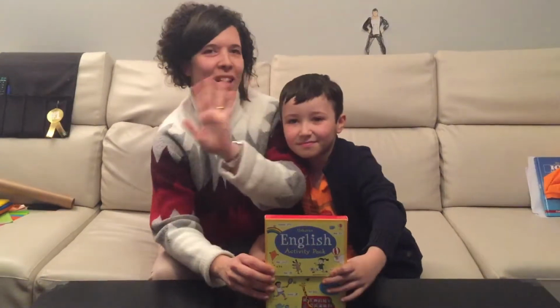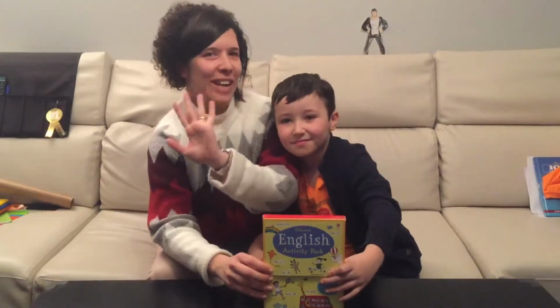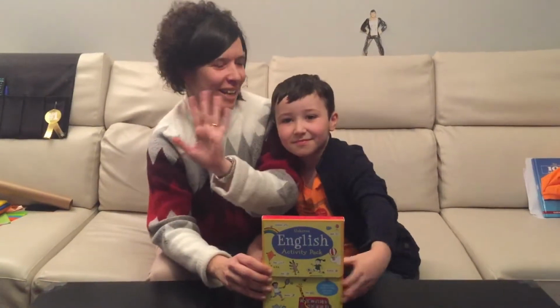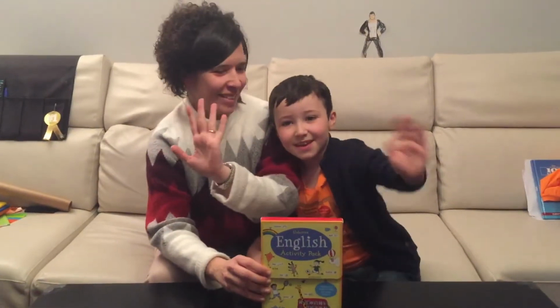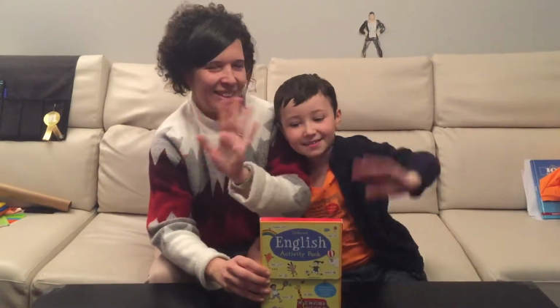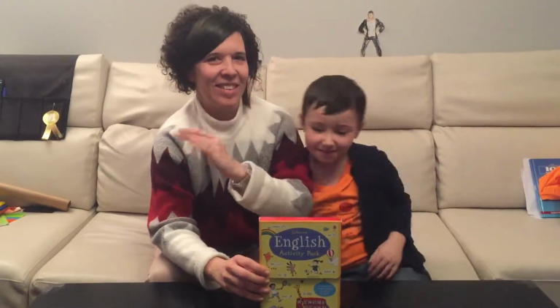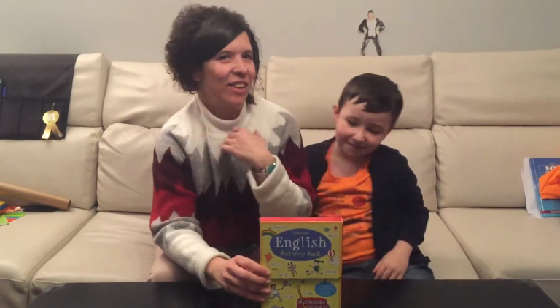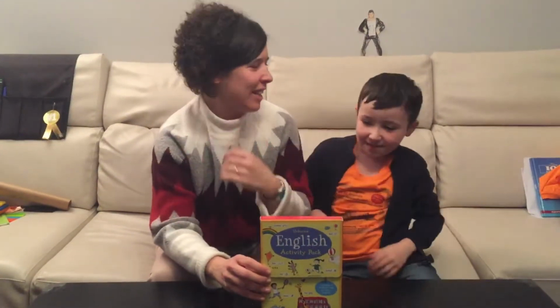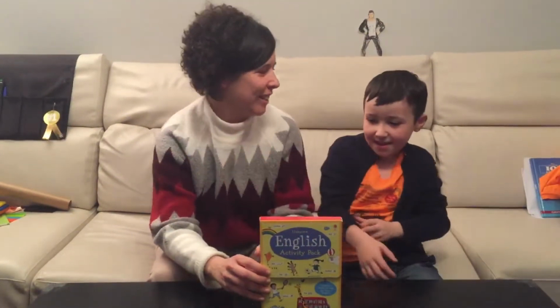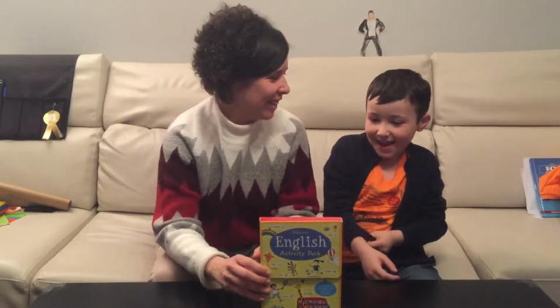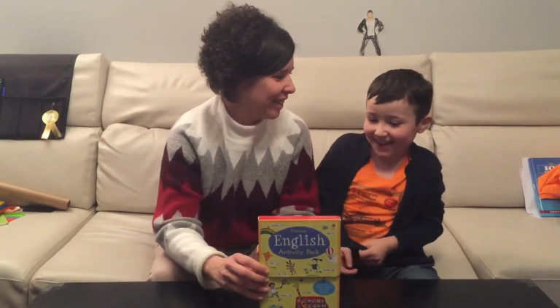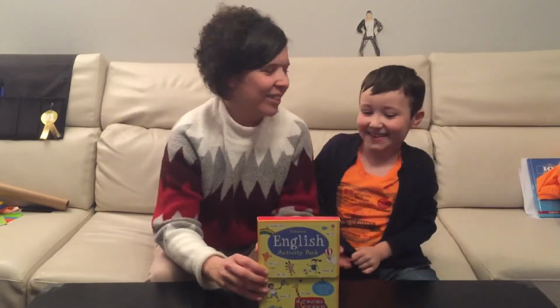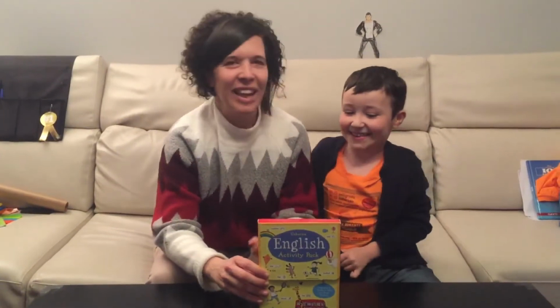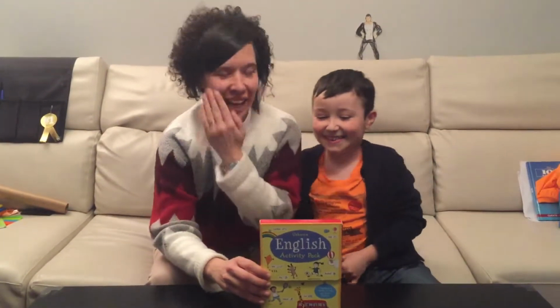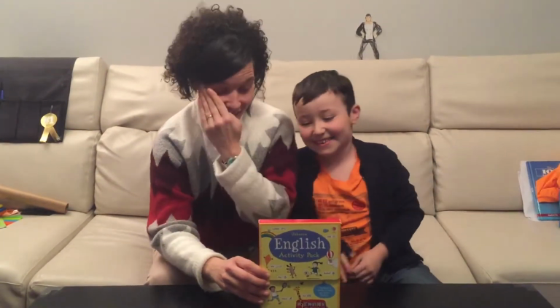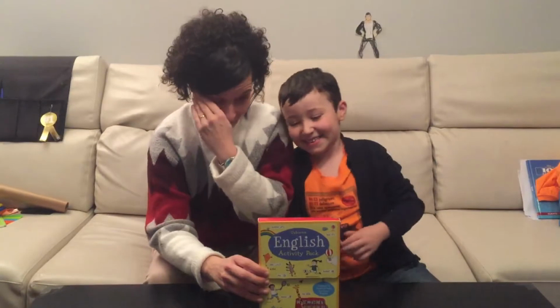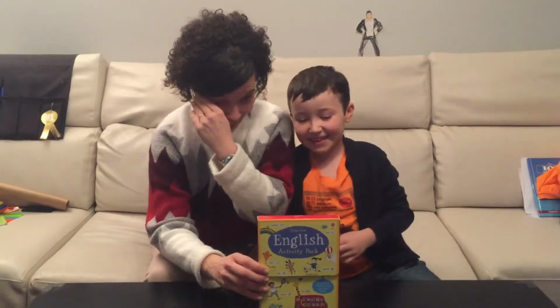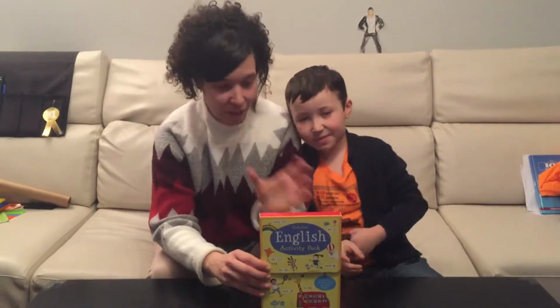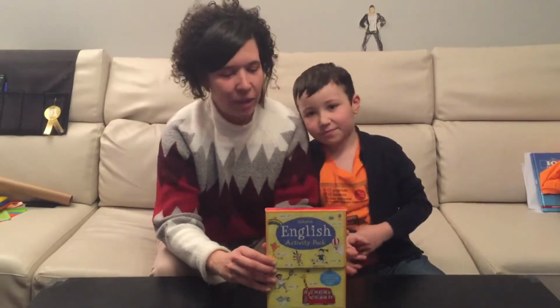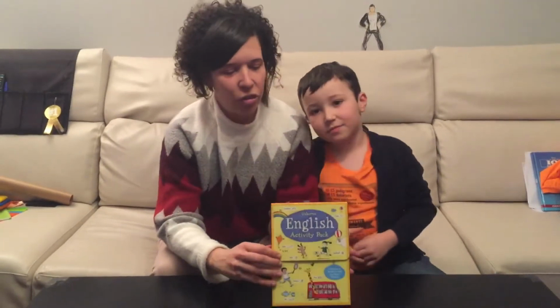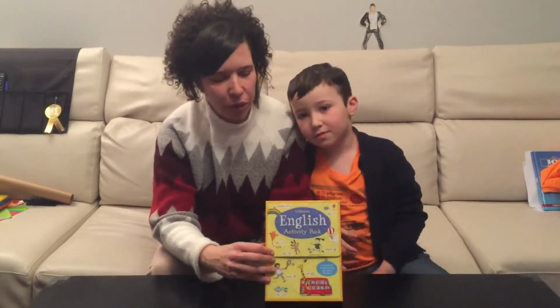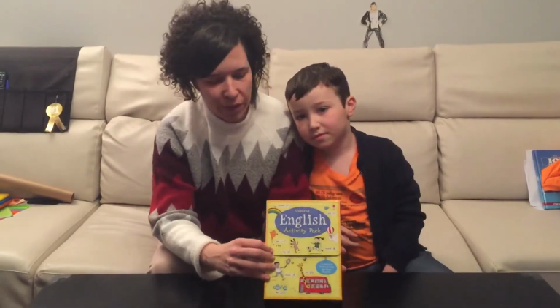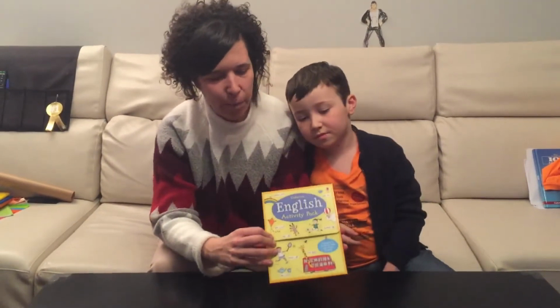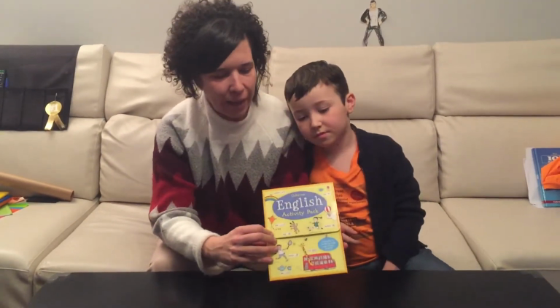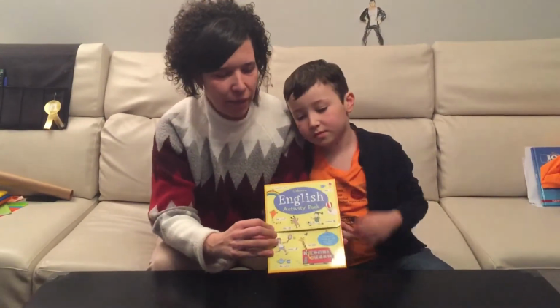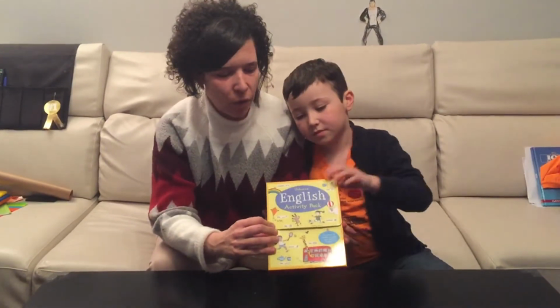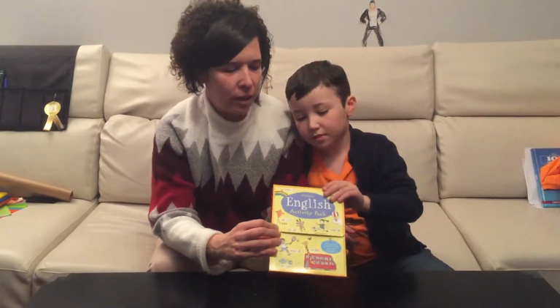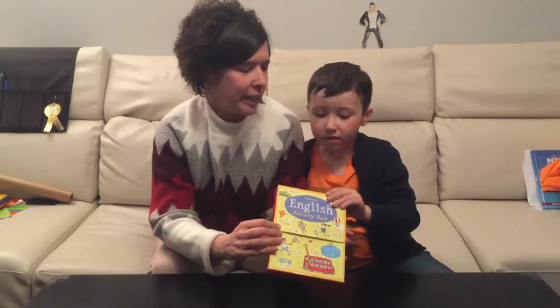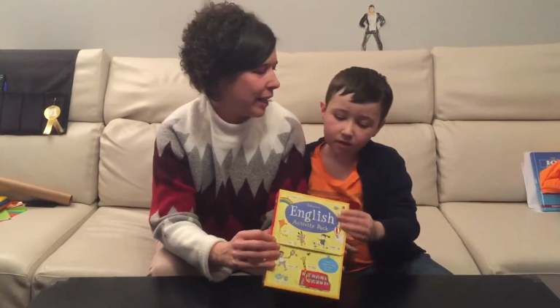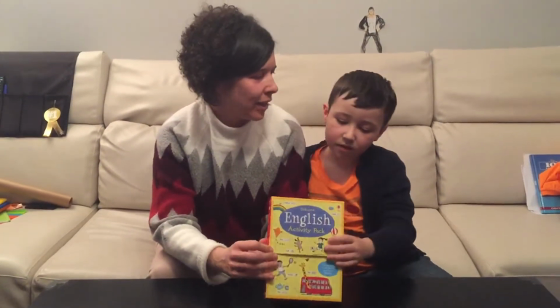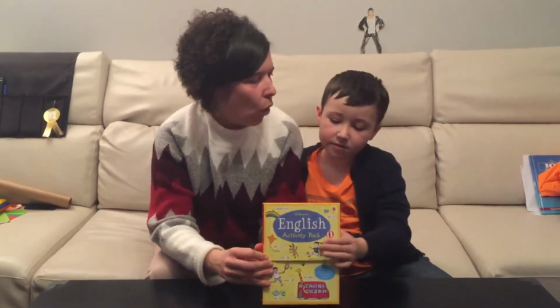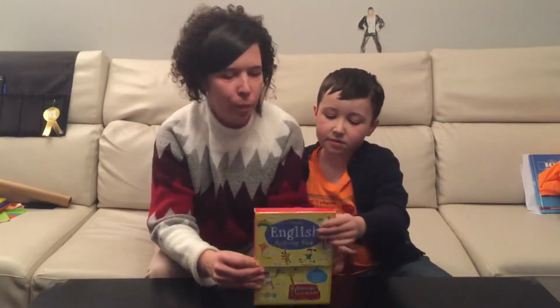Hello guys! Hi! This is Carolina and Catleaf, and today we're gonna show you this pack for learning English at home.